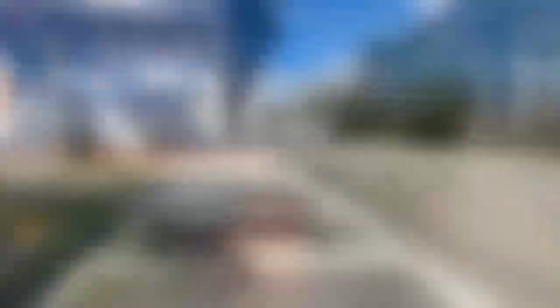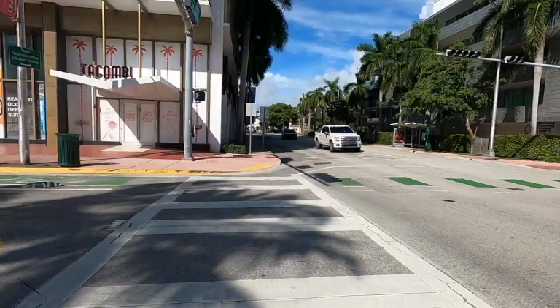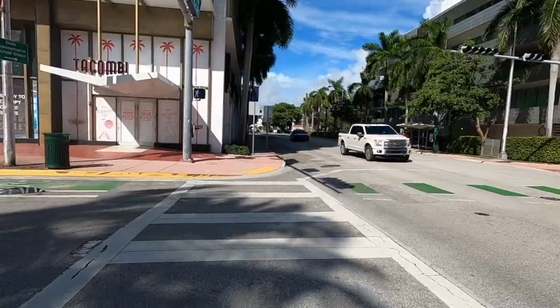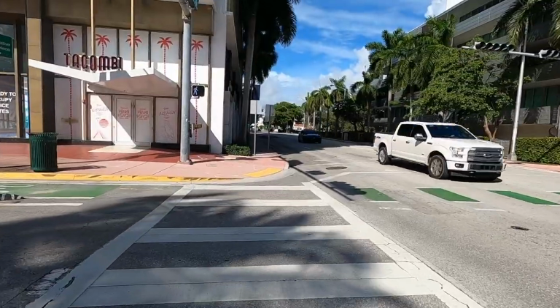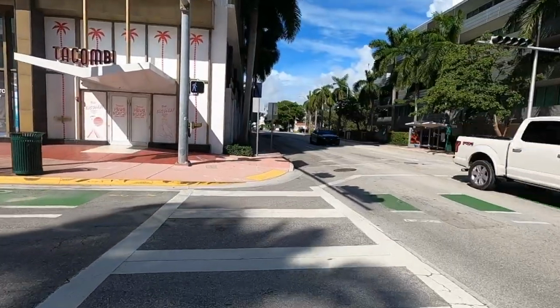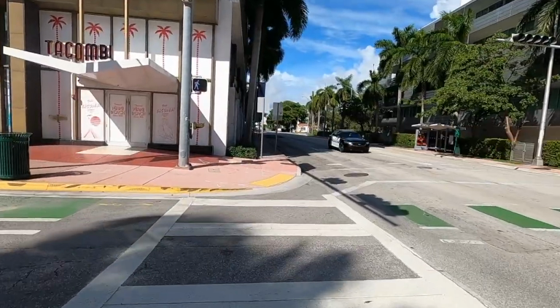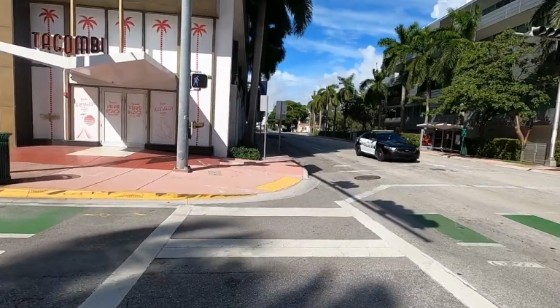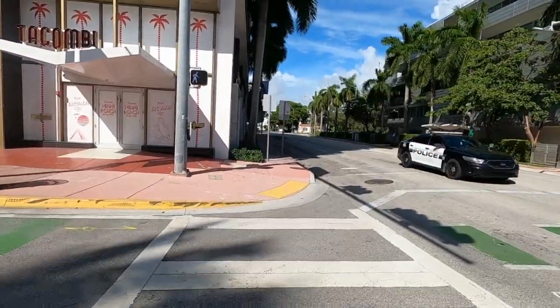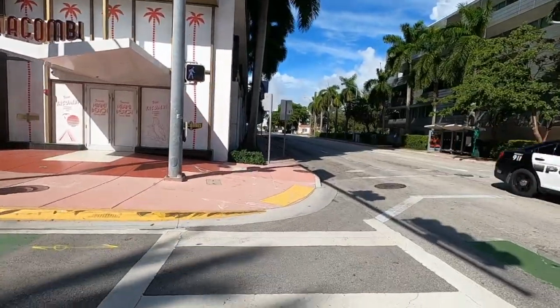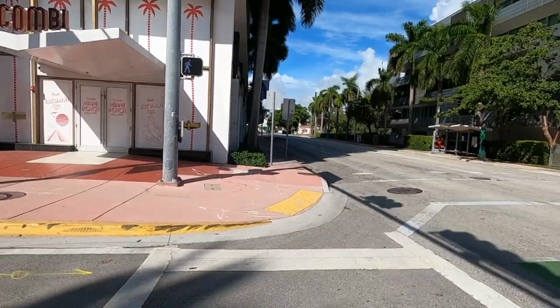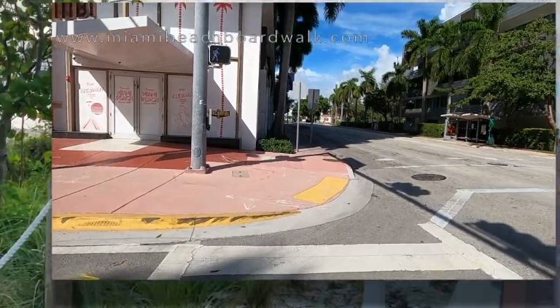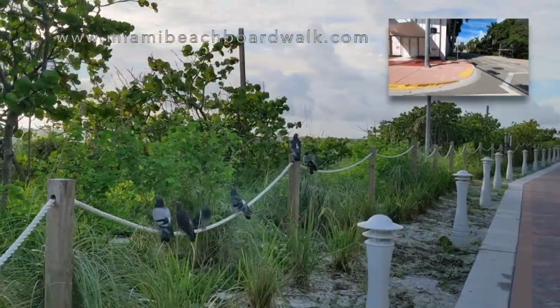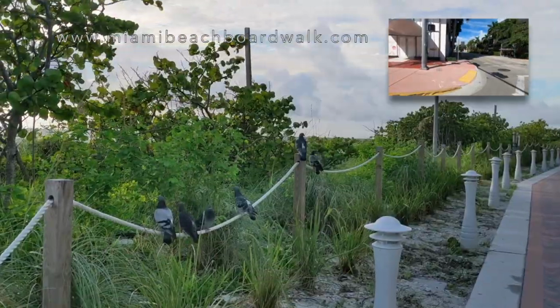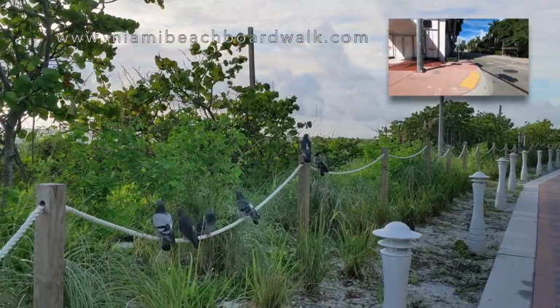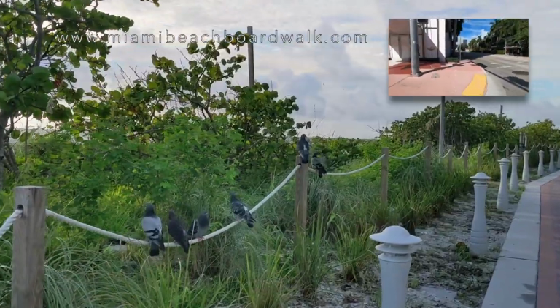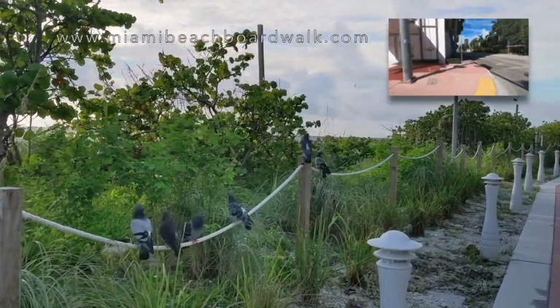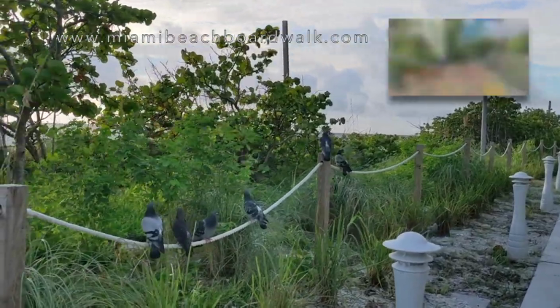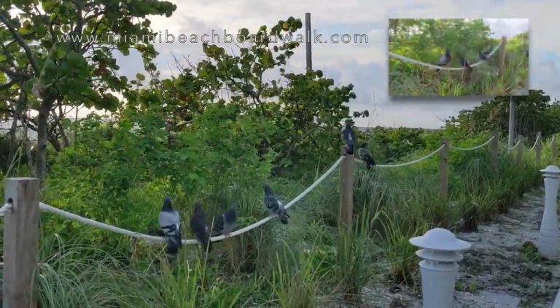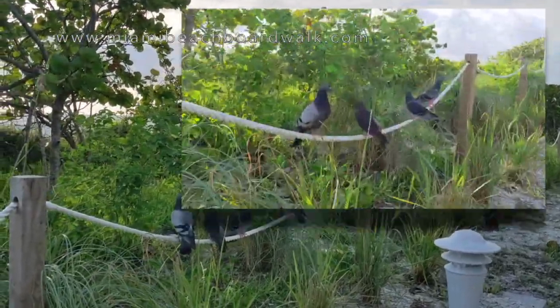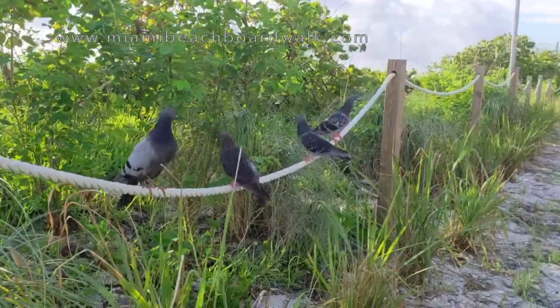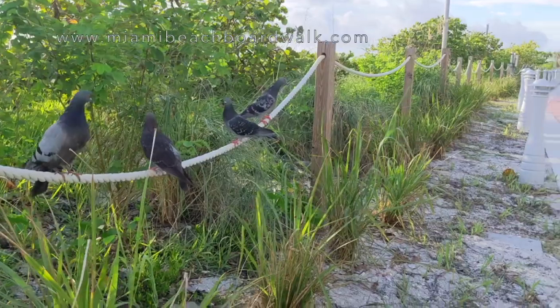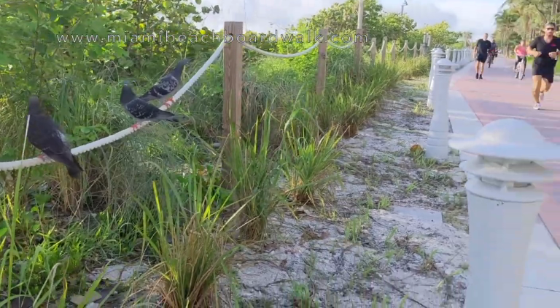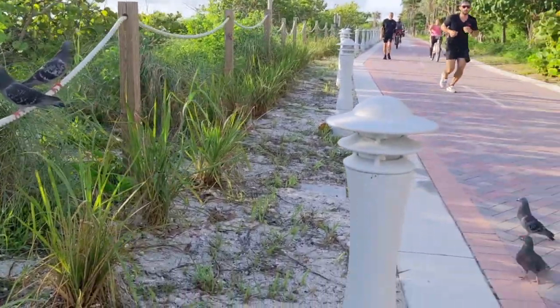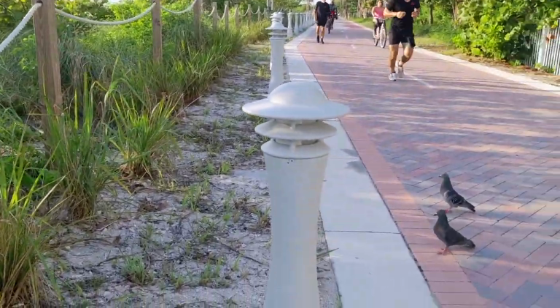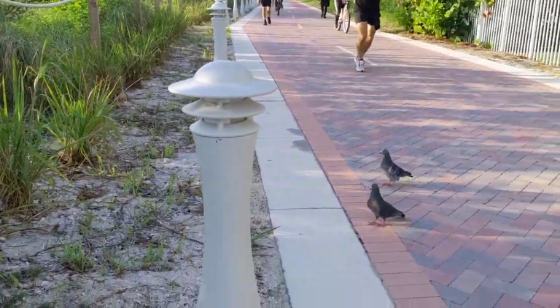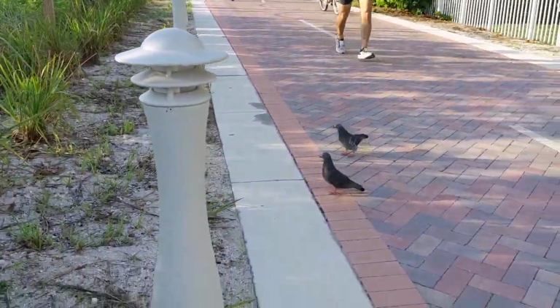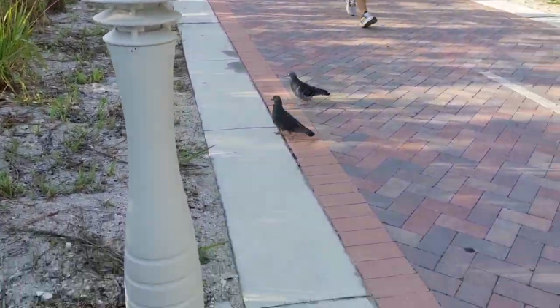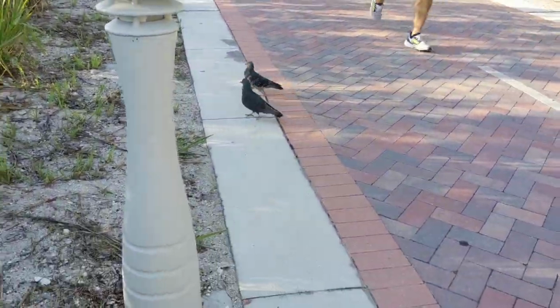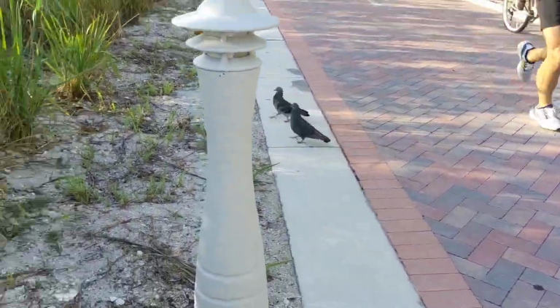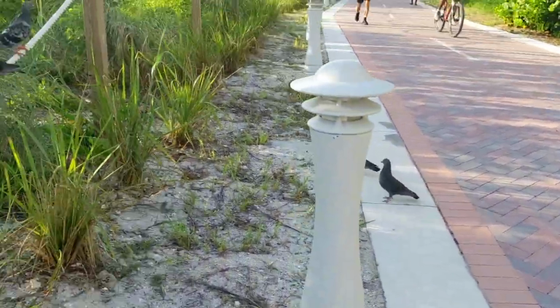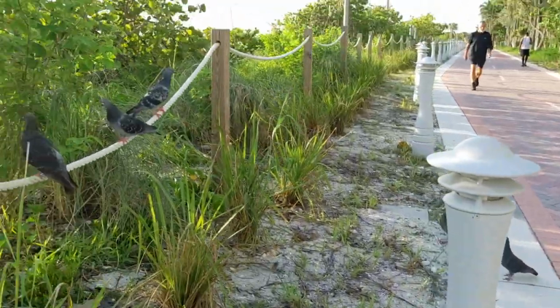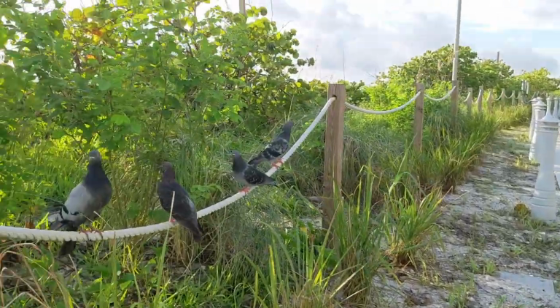After seeing some of the buildings in the area, I headed back using the Miami Beach boardwalk for part of my journey. There's plenty of wildlife around — birds galore — but then I discovered a colony of cats.